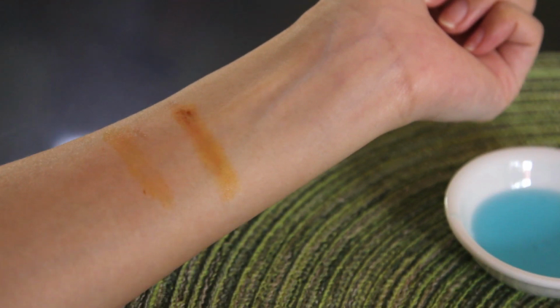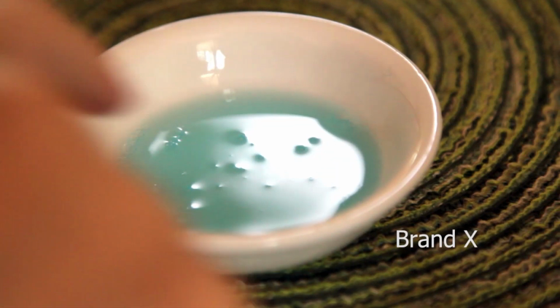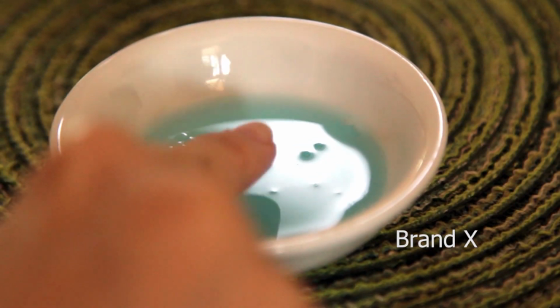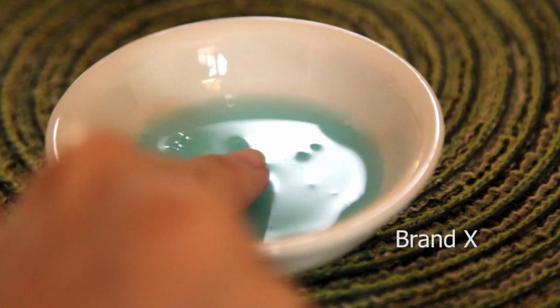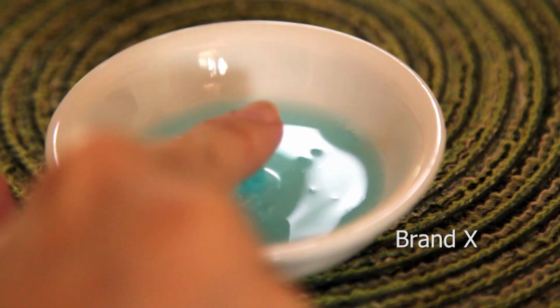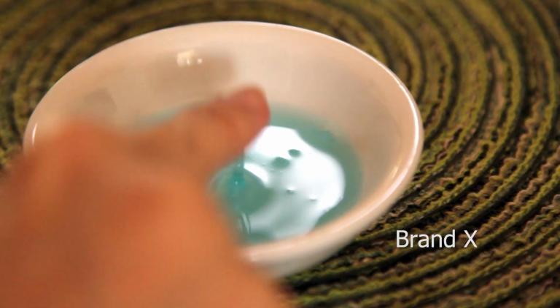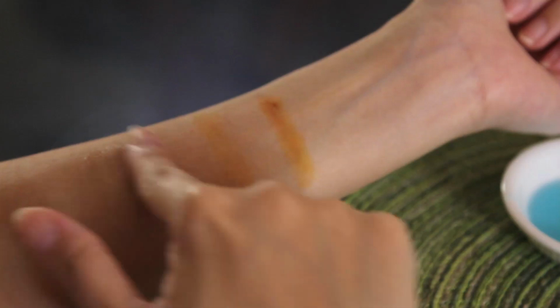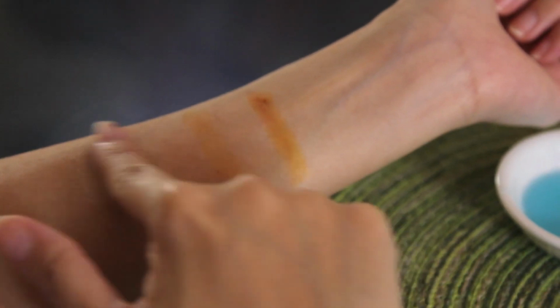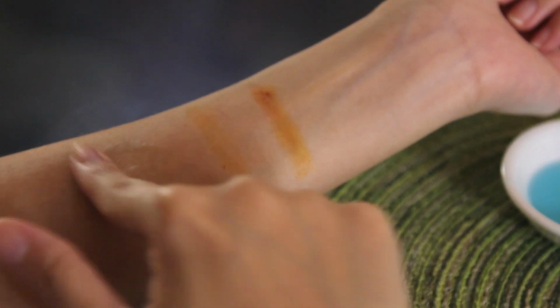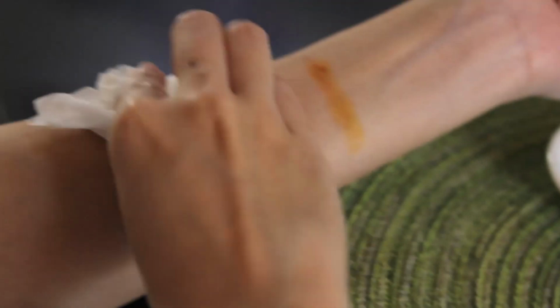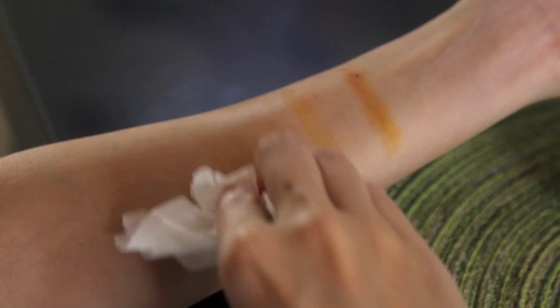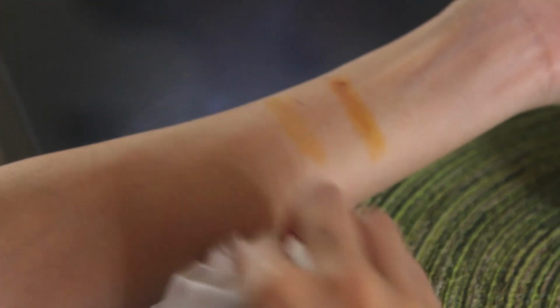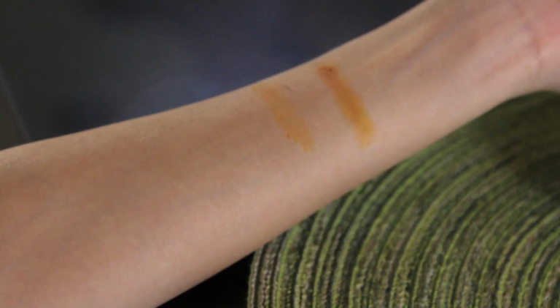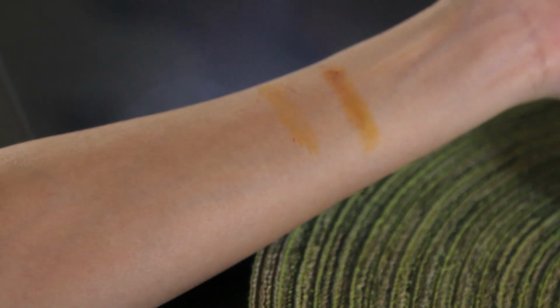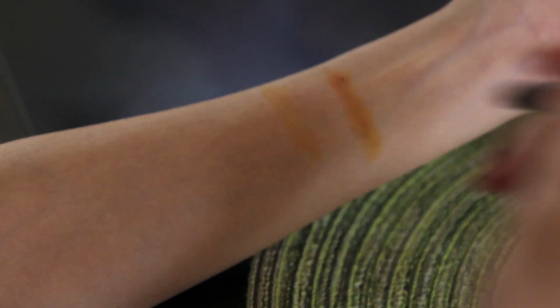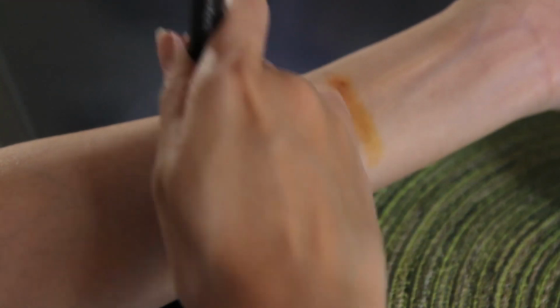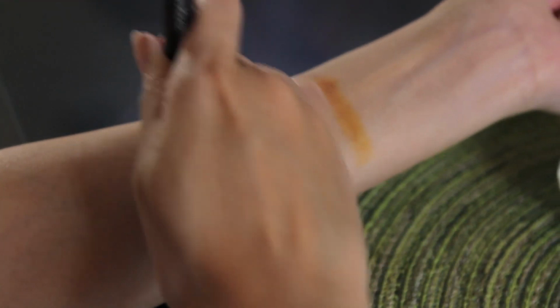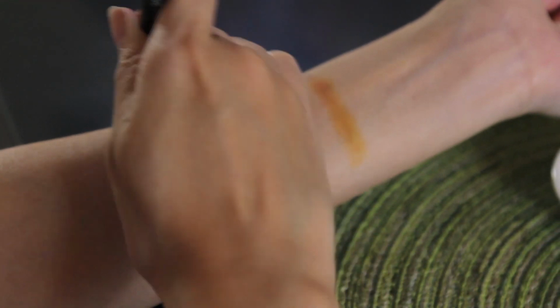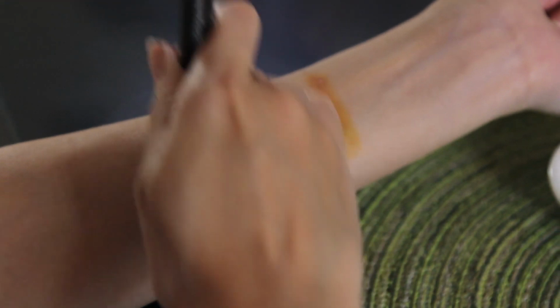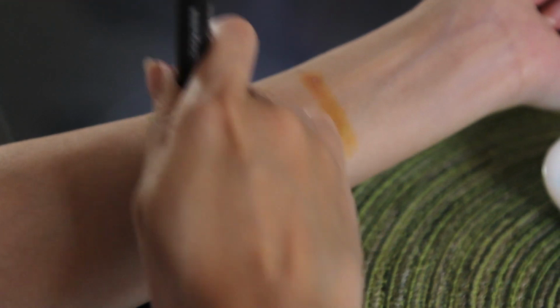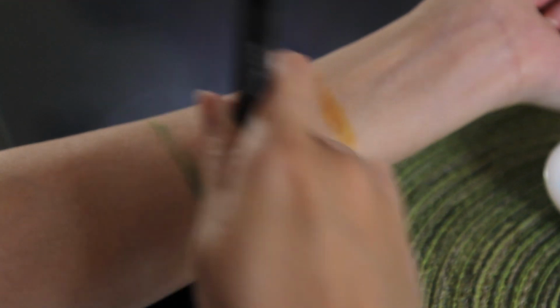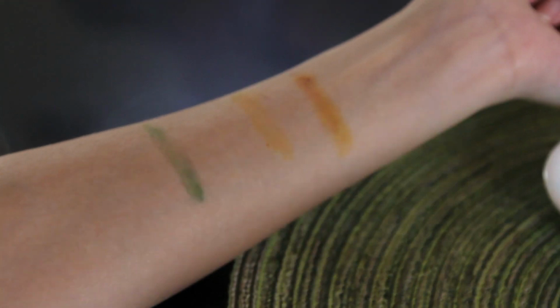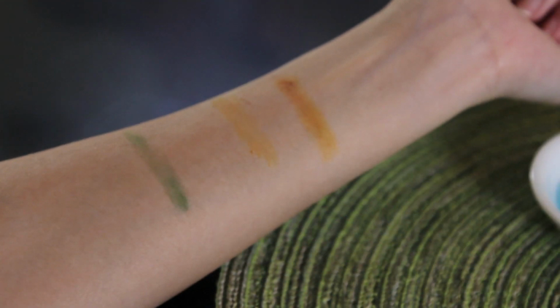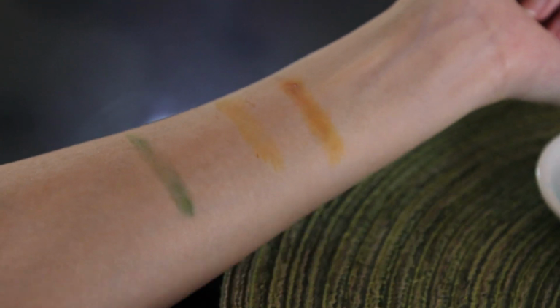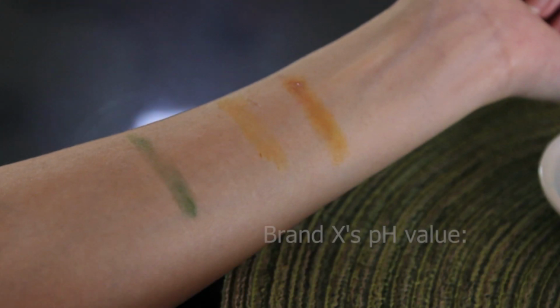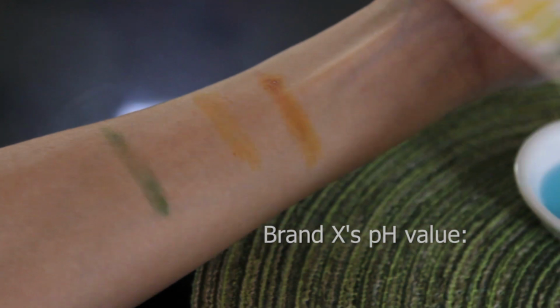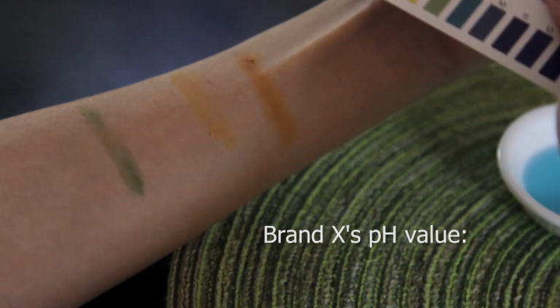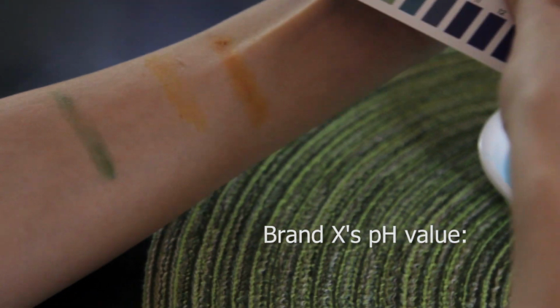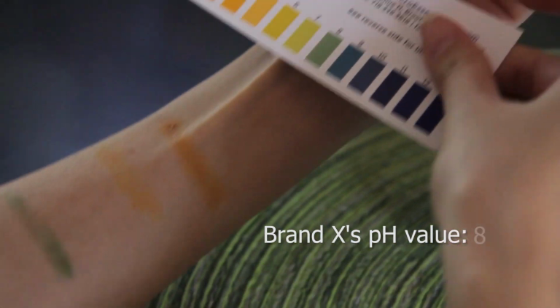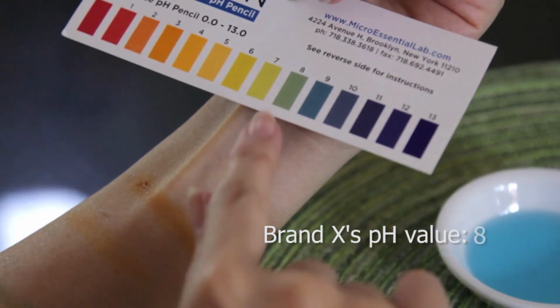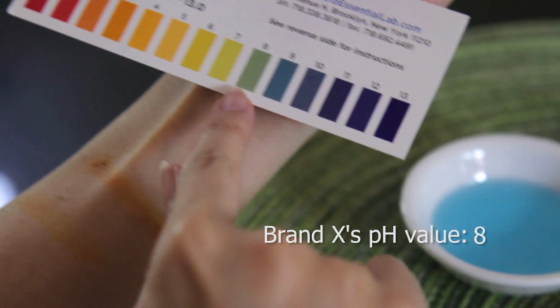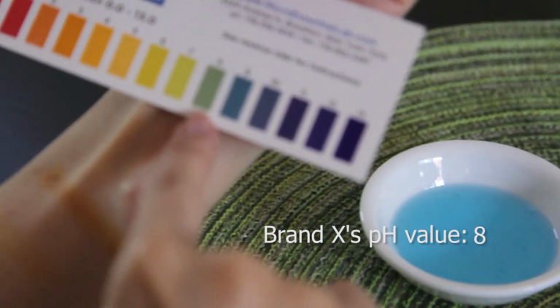Now let's try Brand X. The pH value of Brand X is 8, which is bad for your skin.